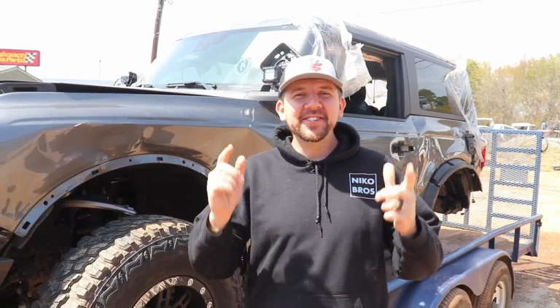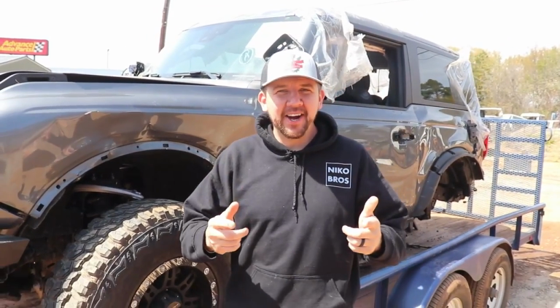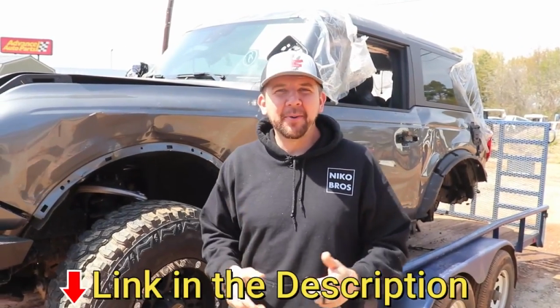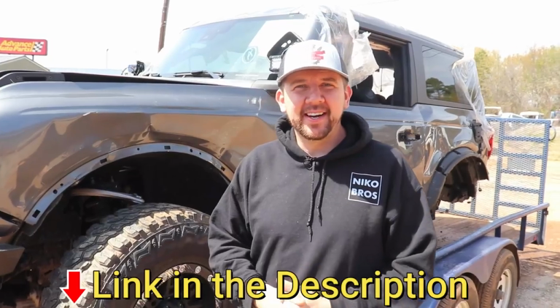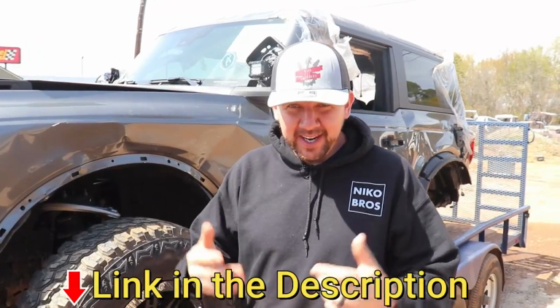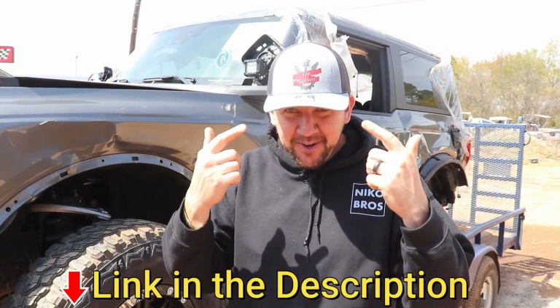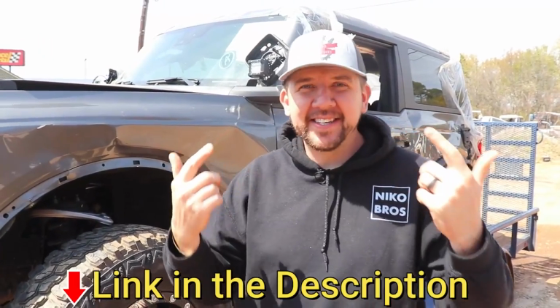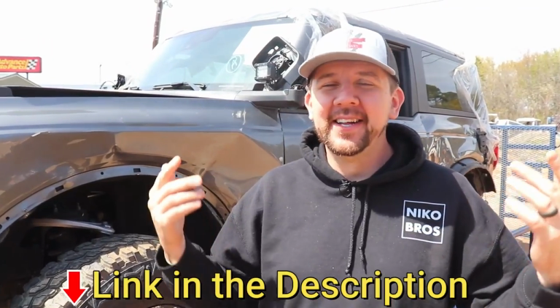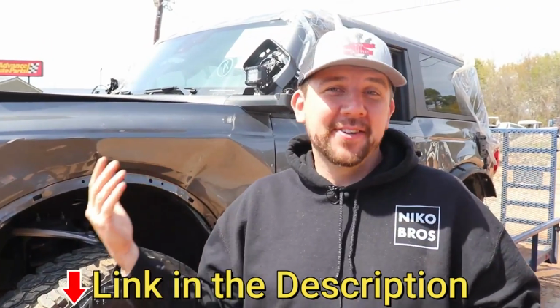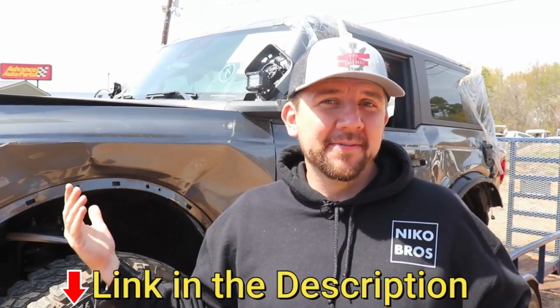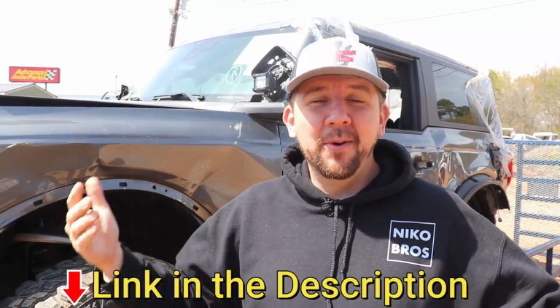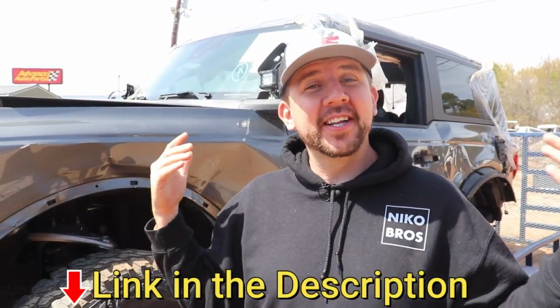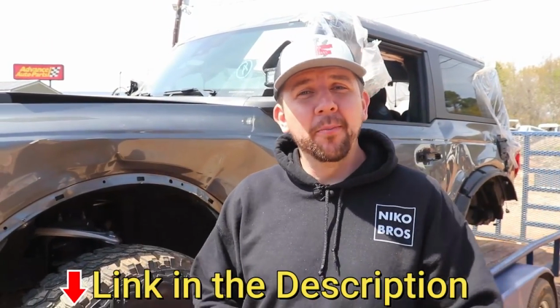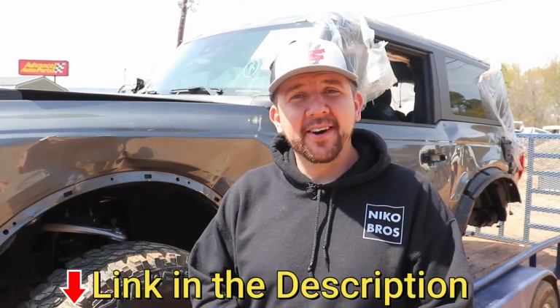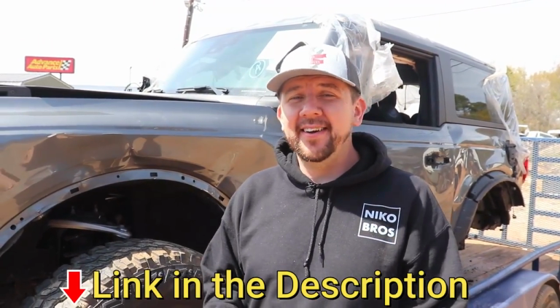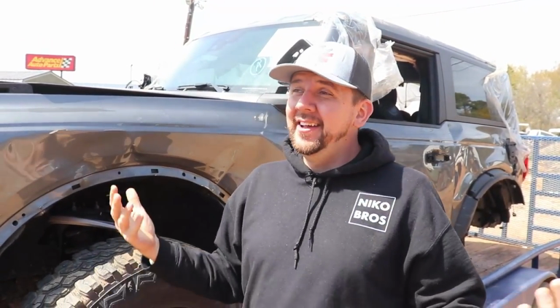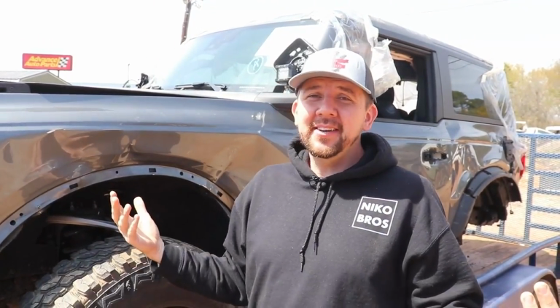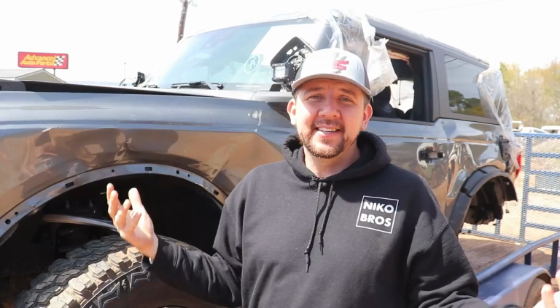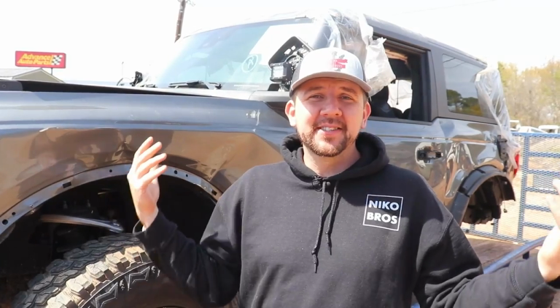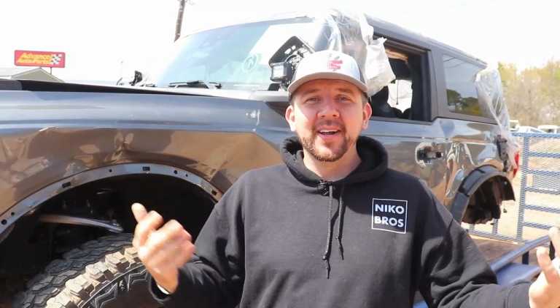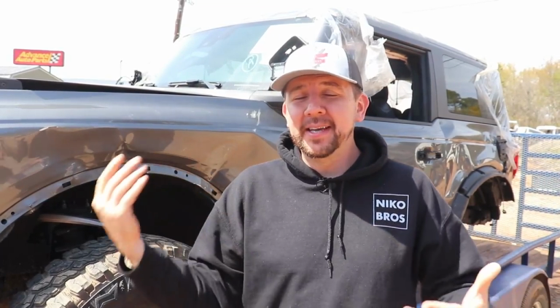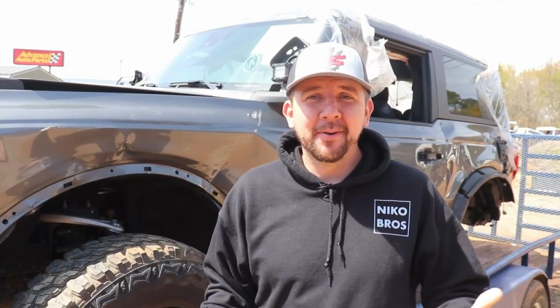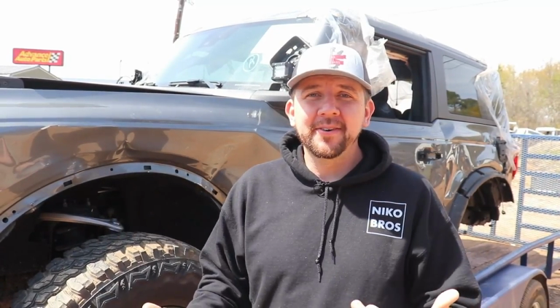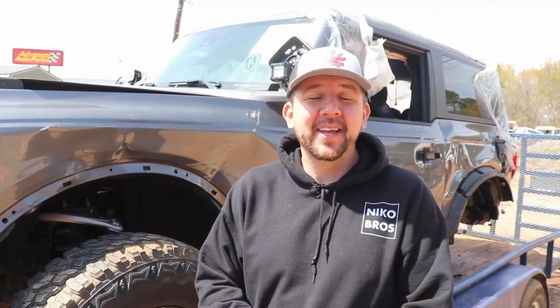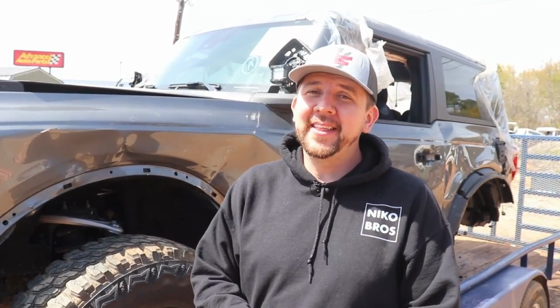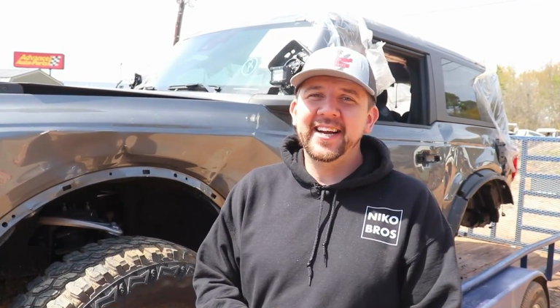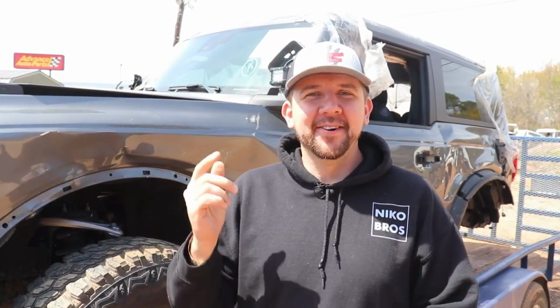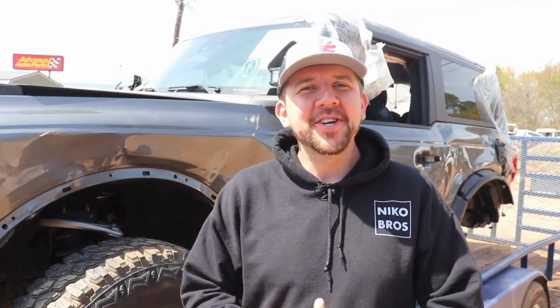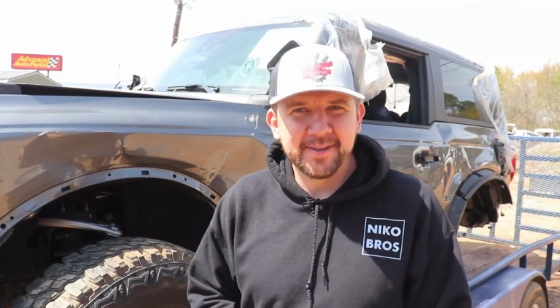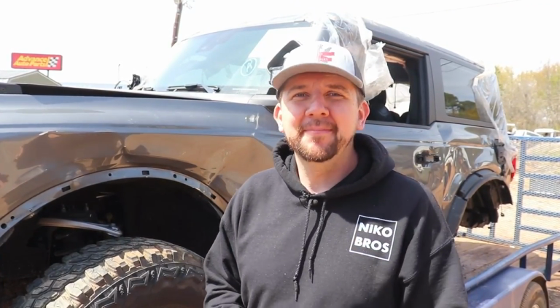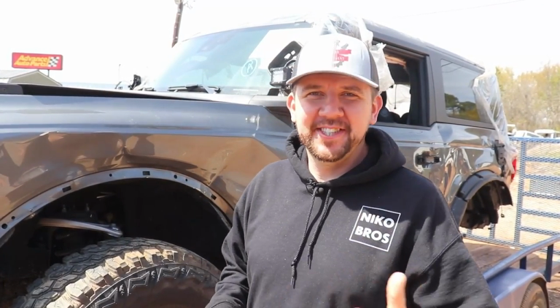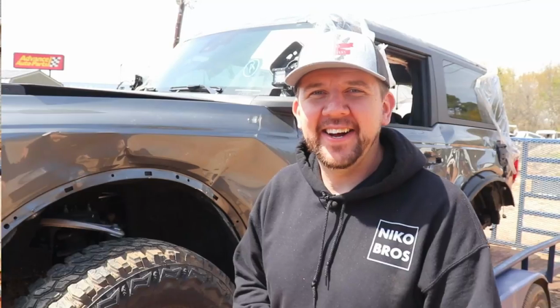Make sure you check out necobrothers.com. We've got some new hats coming, so get yourself a hat. We're going to try to get some more merch out there and some good goodies so you can support us and we can keep doing what we're doing. We can't do it without you guys — appreciate all the support.